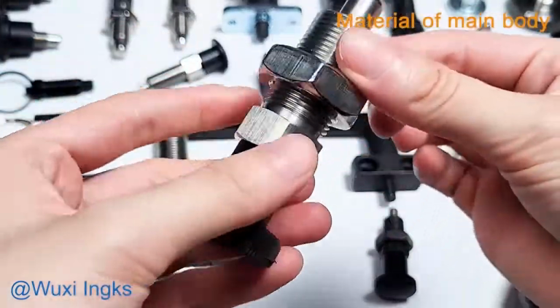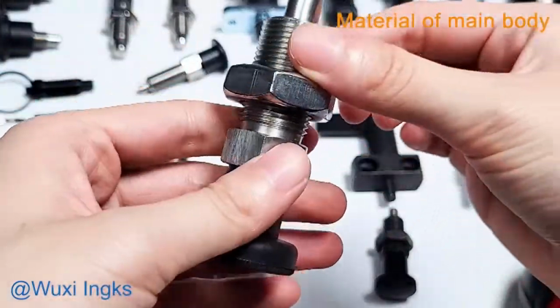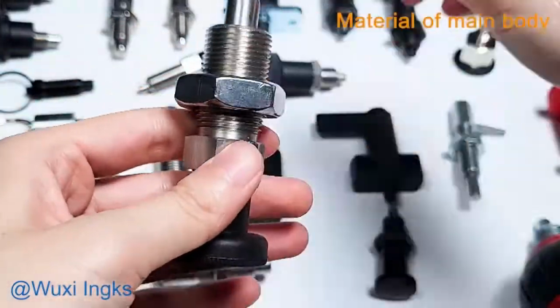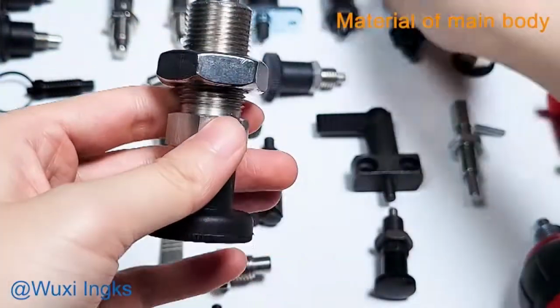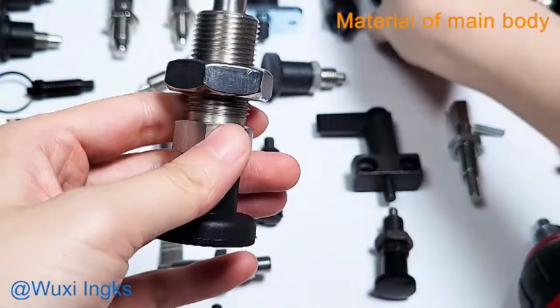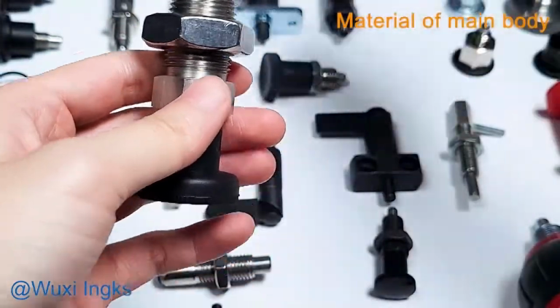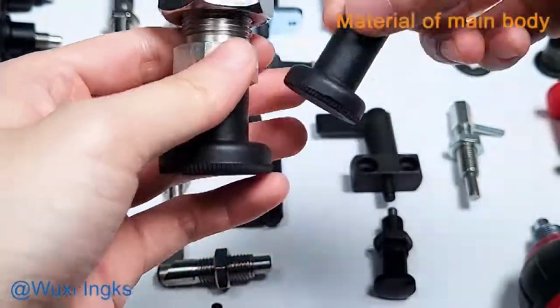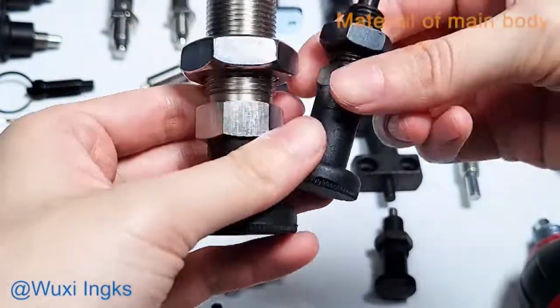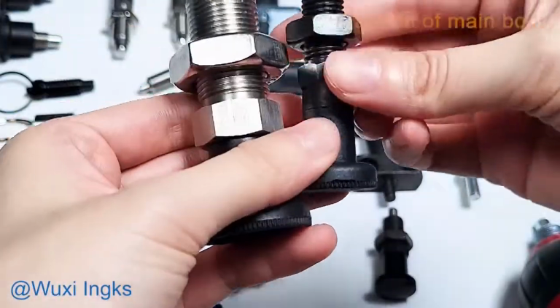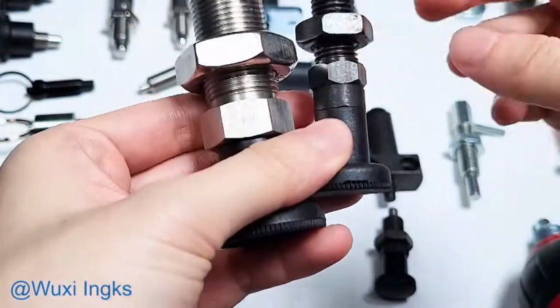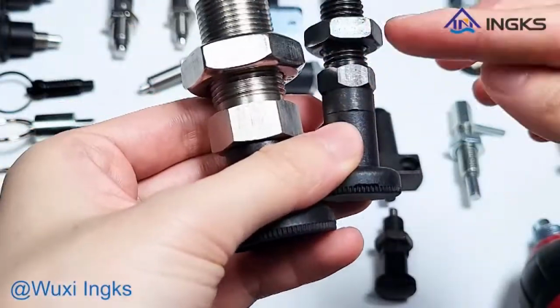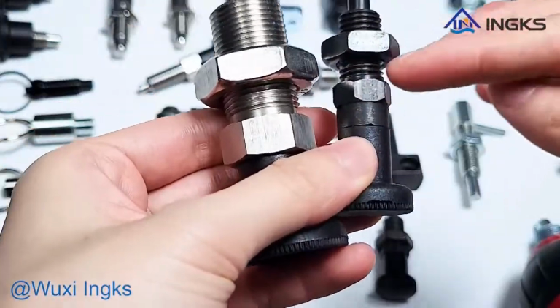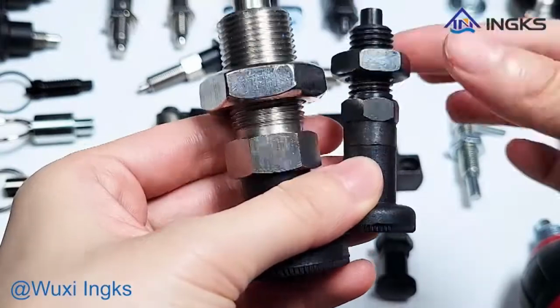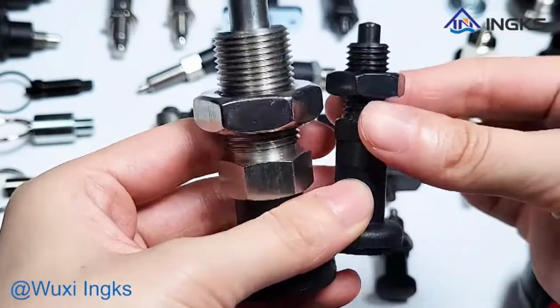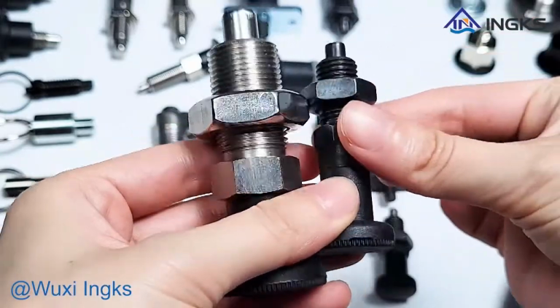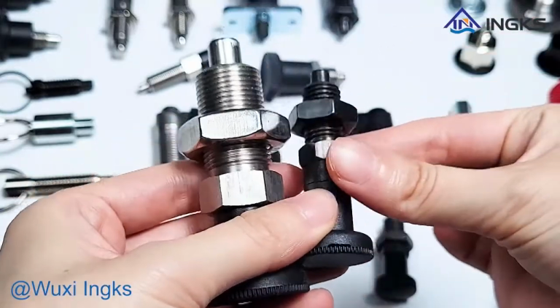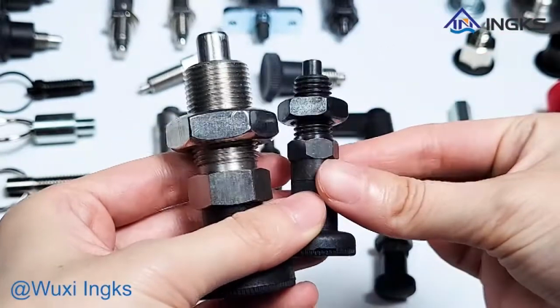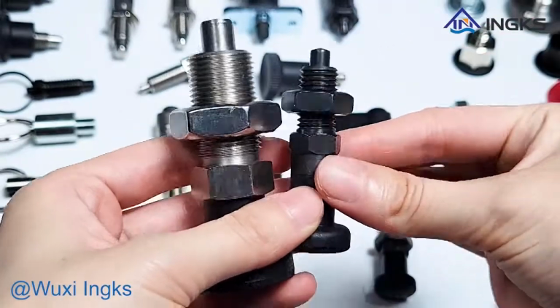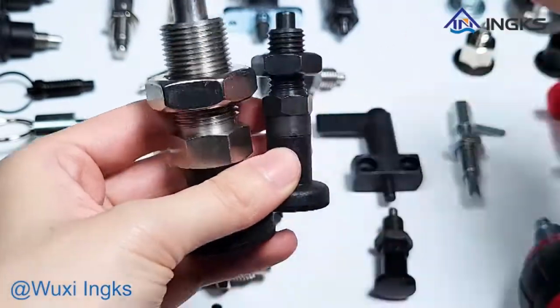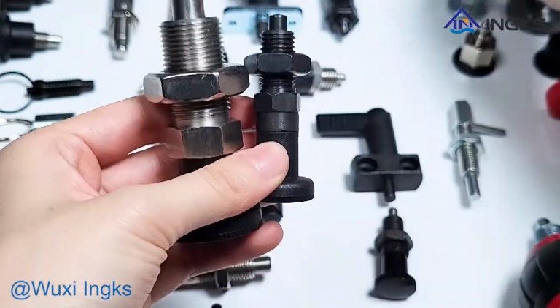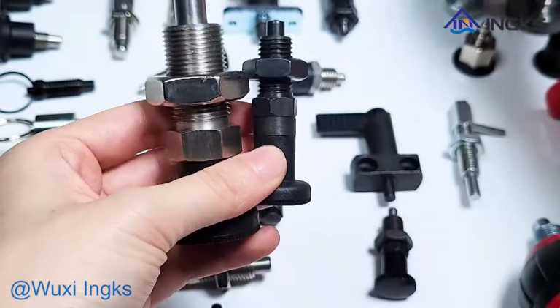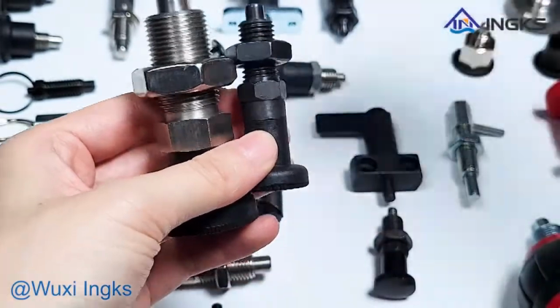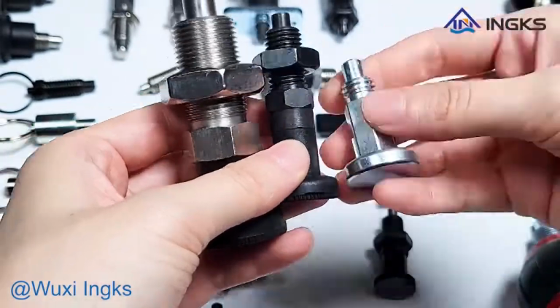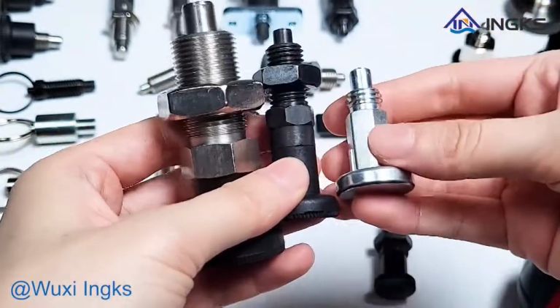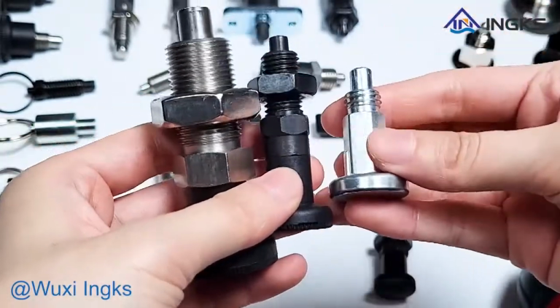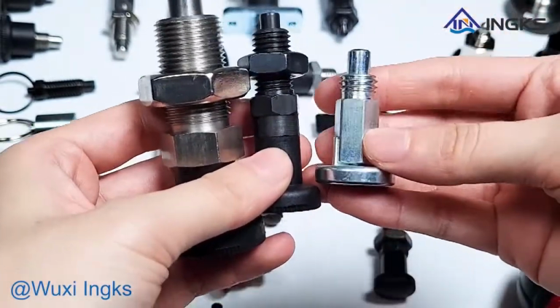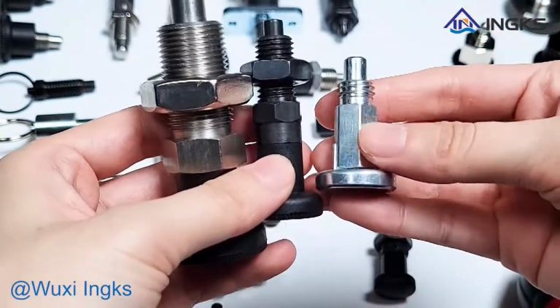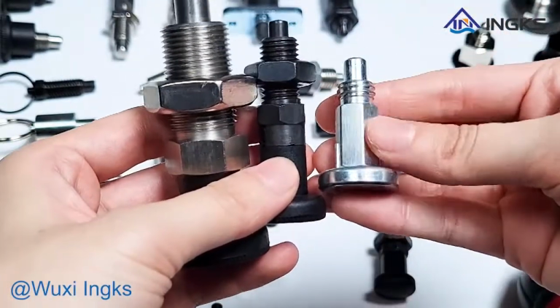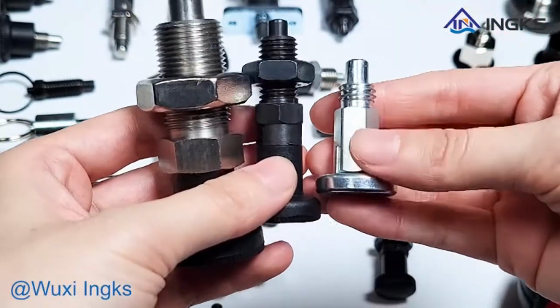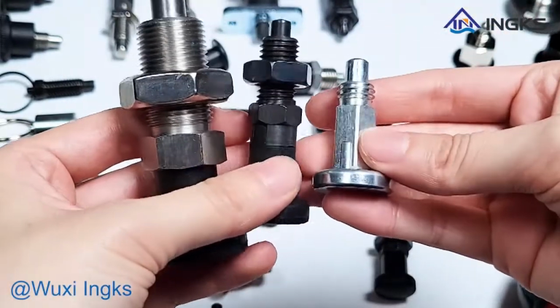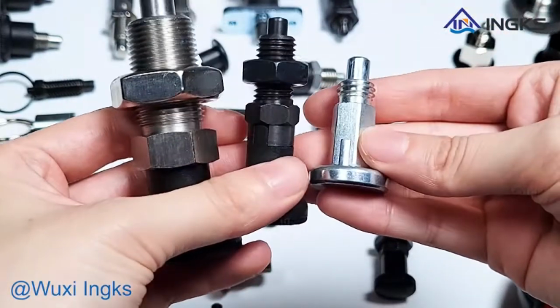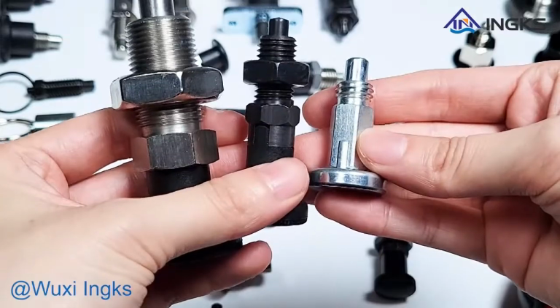The material of the main body can be stainless steel, carbon steel, blue-white zinc, or black zinc.